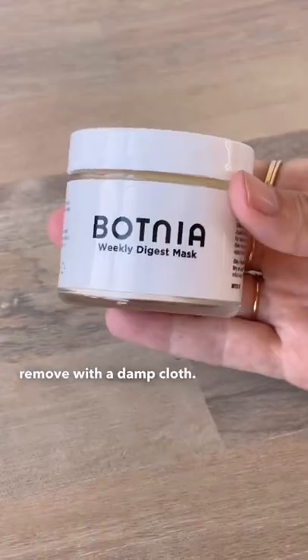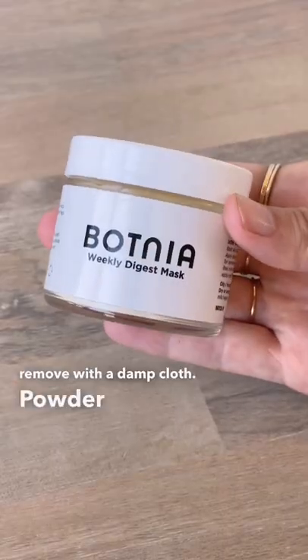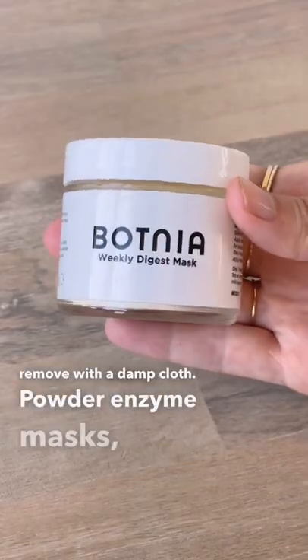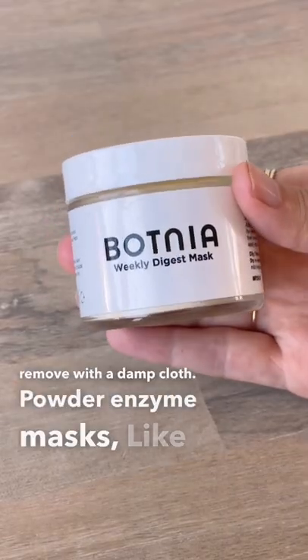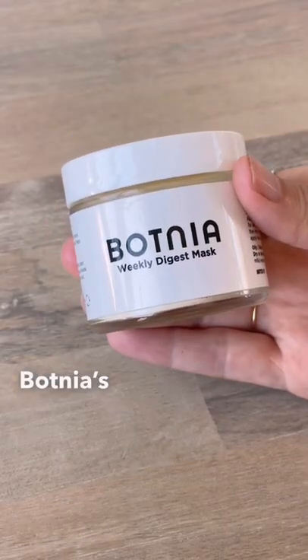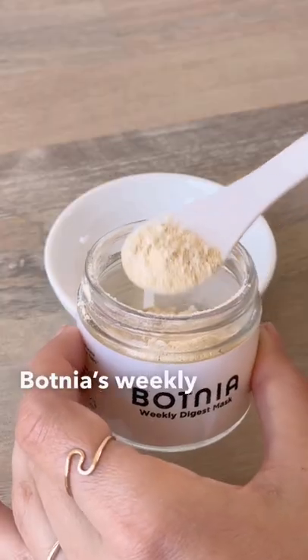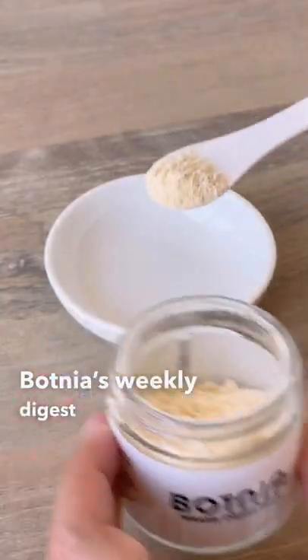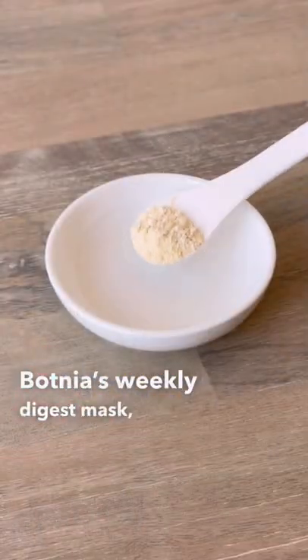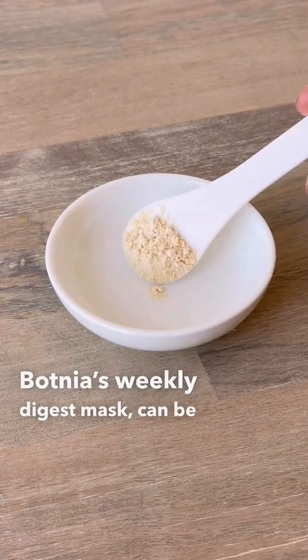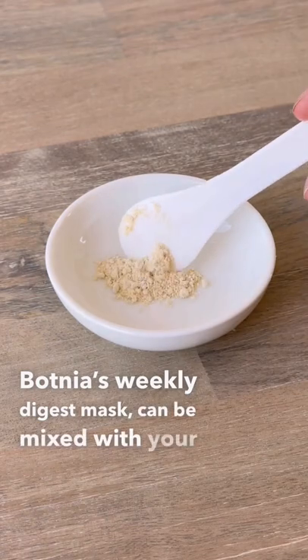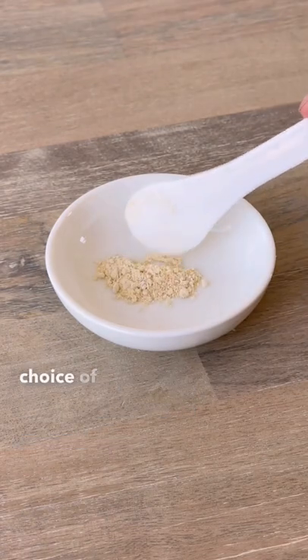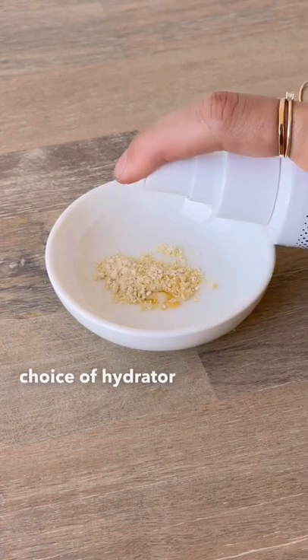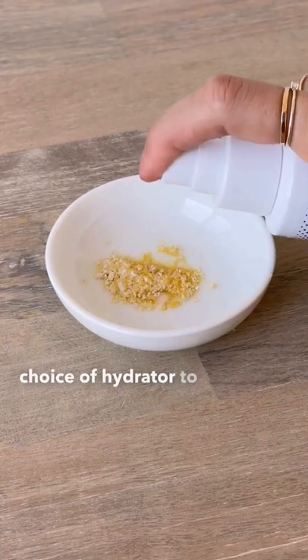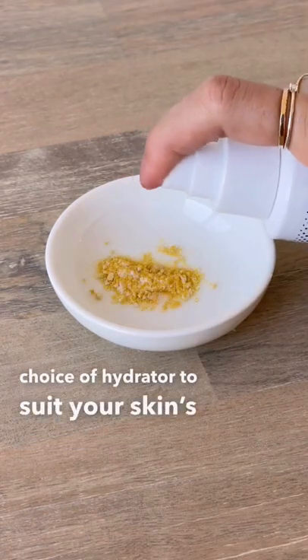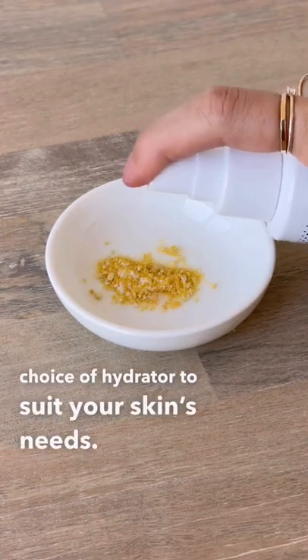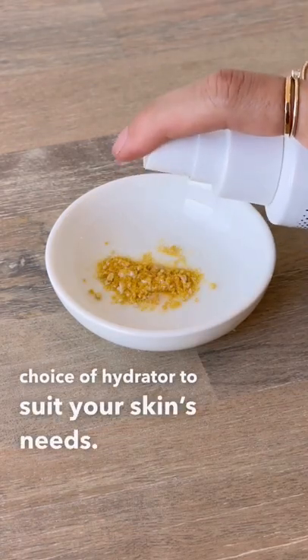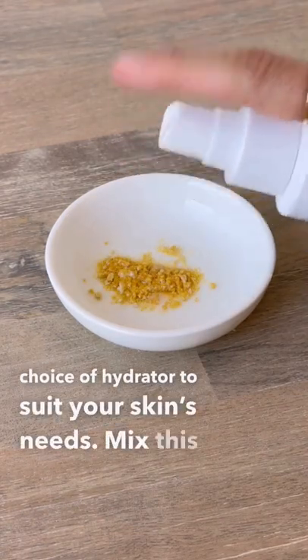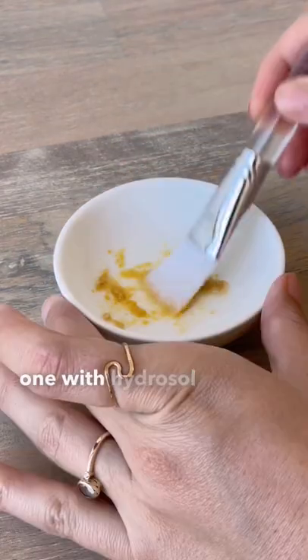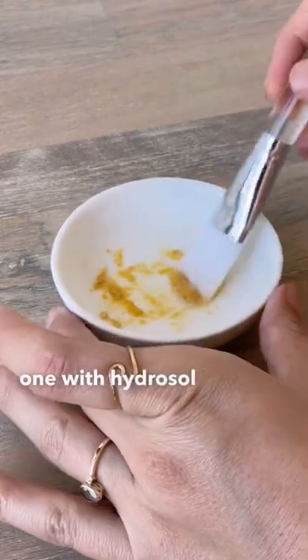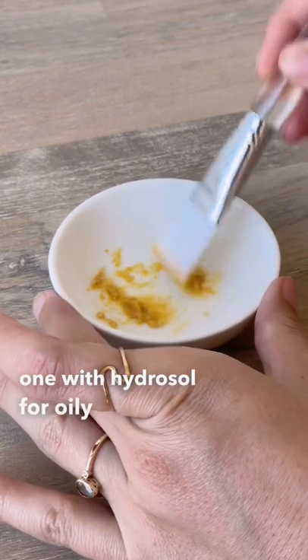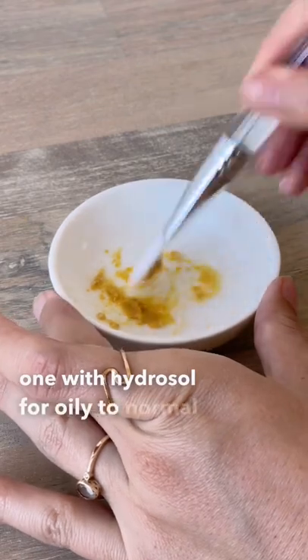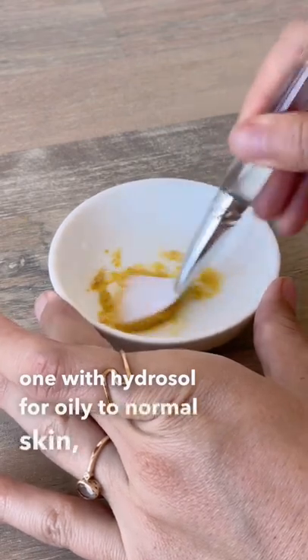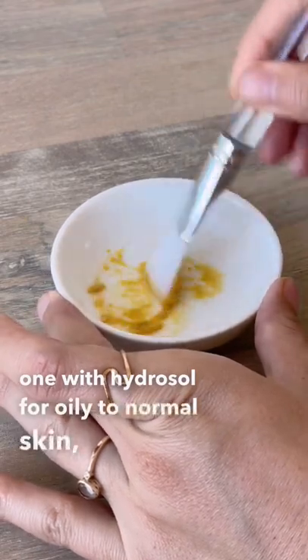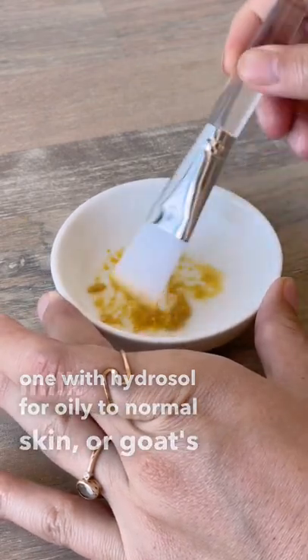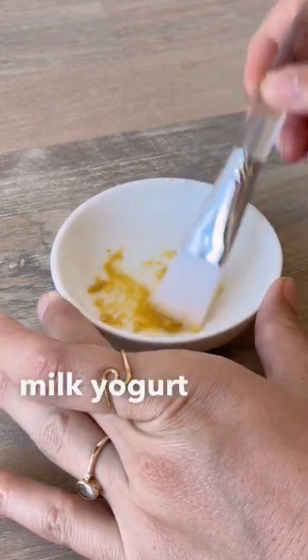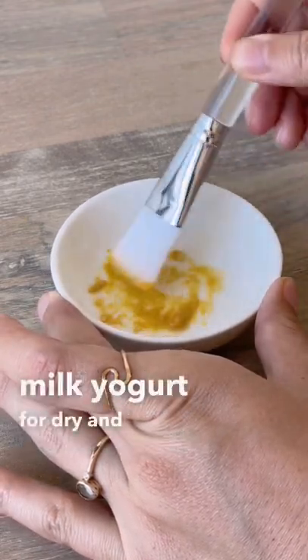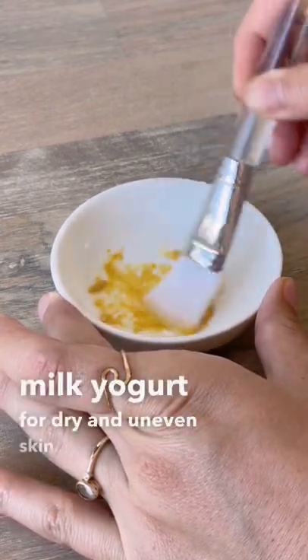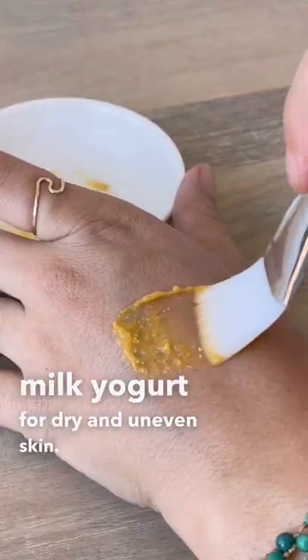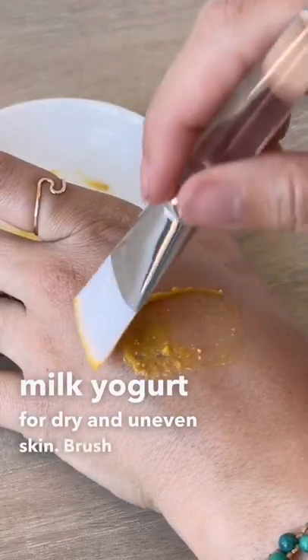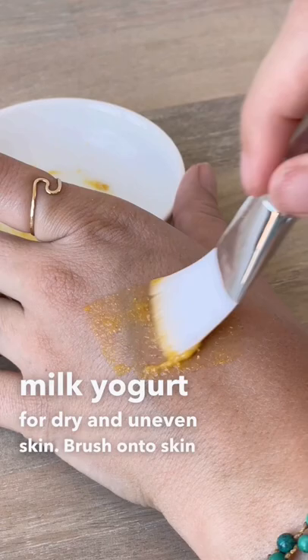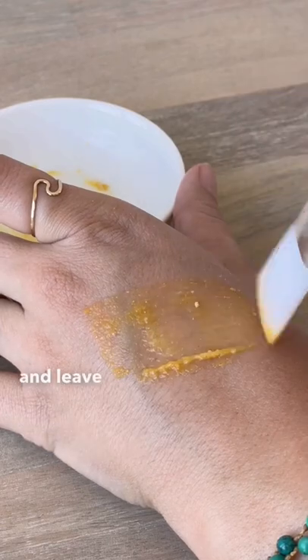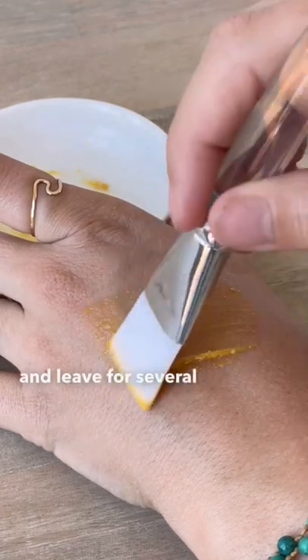Powder enzyme masks like Botnia's Weekly Digest Mask can be mixed with your choice of hydrator to suit your skin's needs. Mix this one with hydrosol for oily to normal skin, or goat's milk yogurt for dry and uneven skin. Brush onto skin and leave for several minutes.